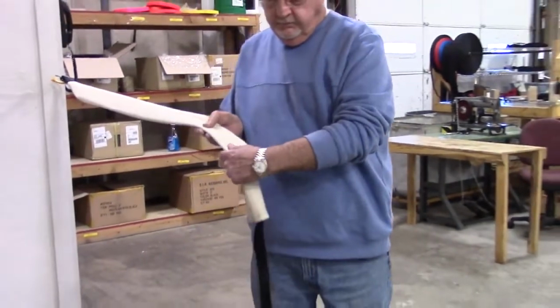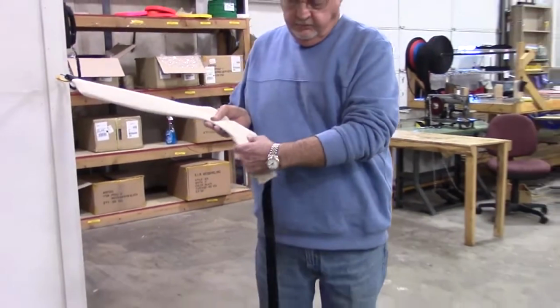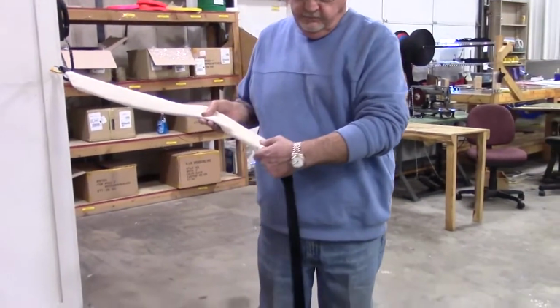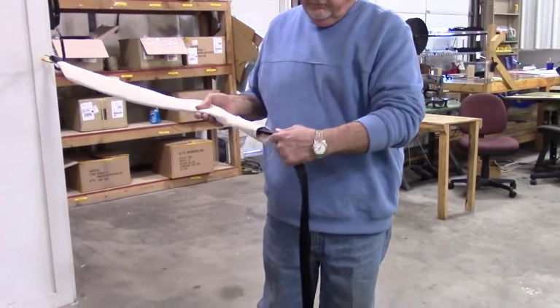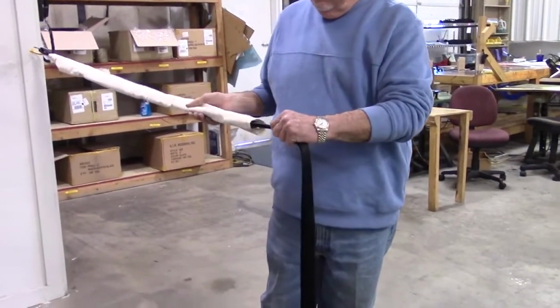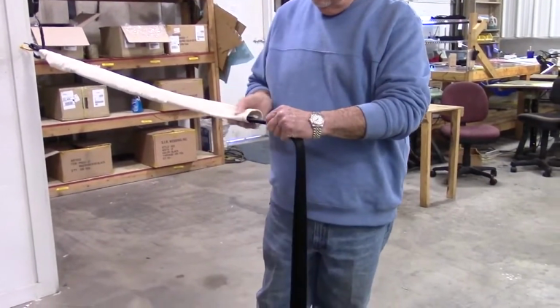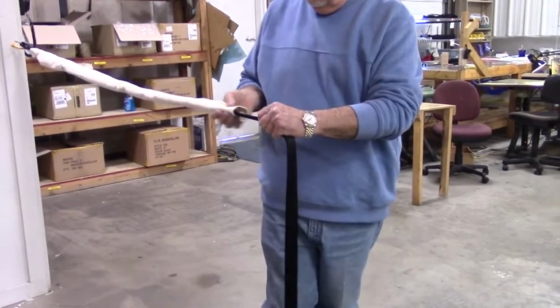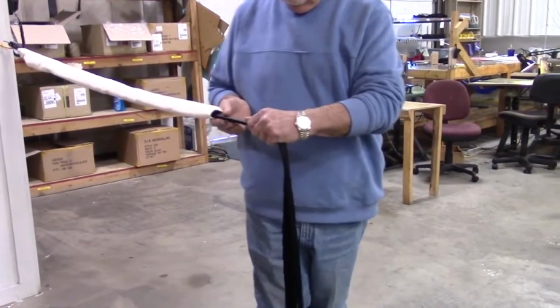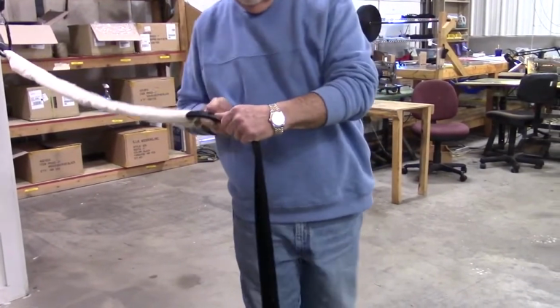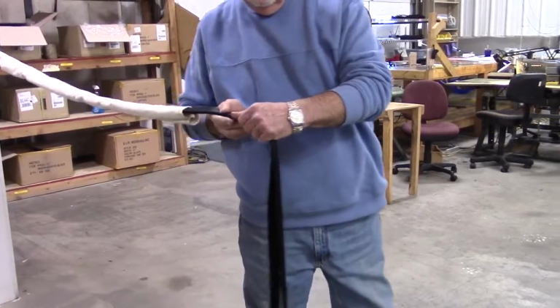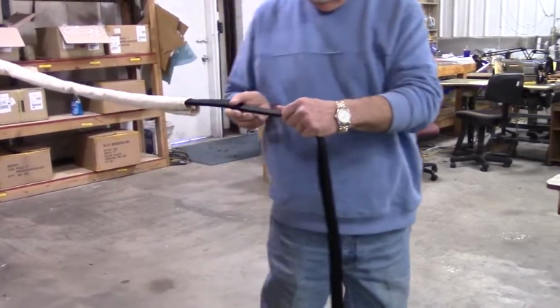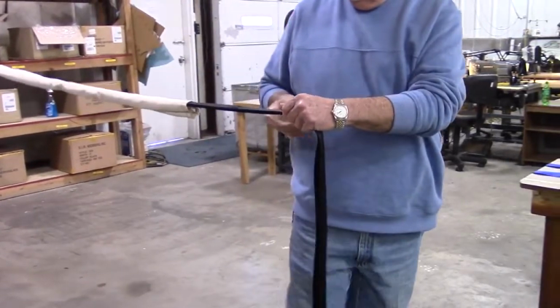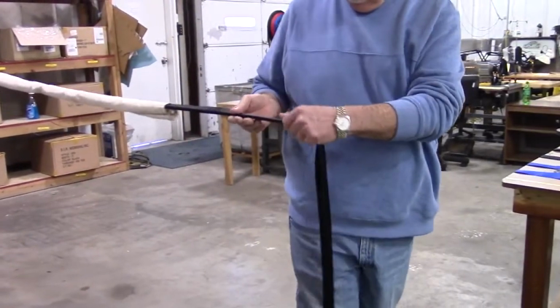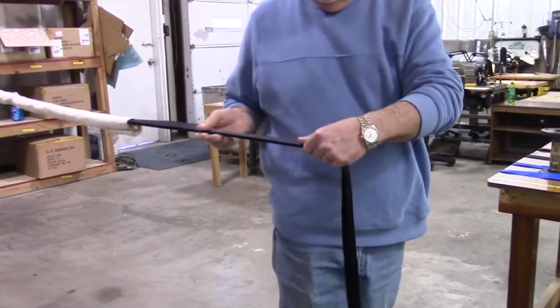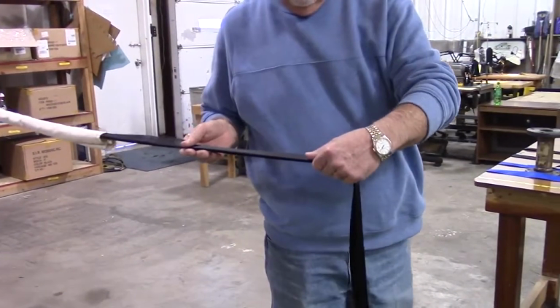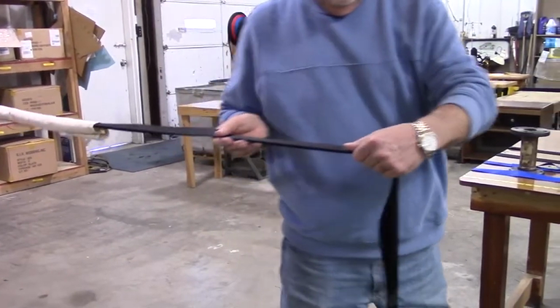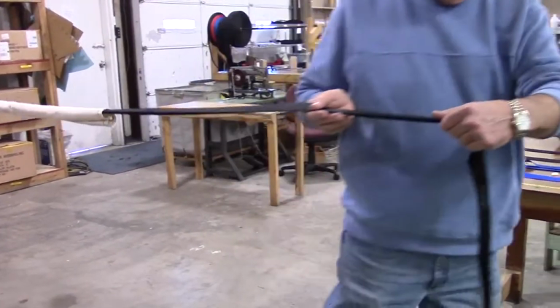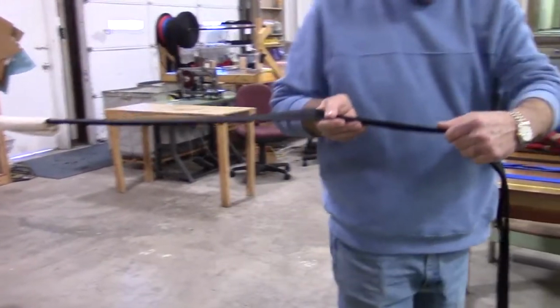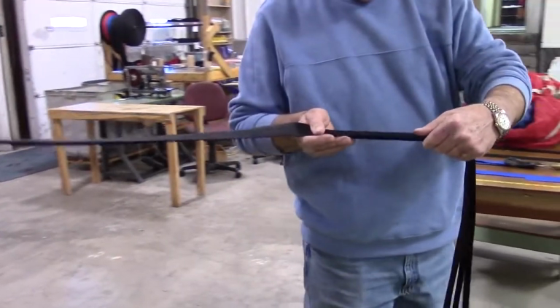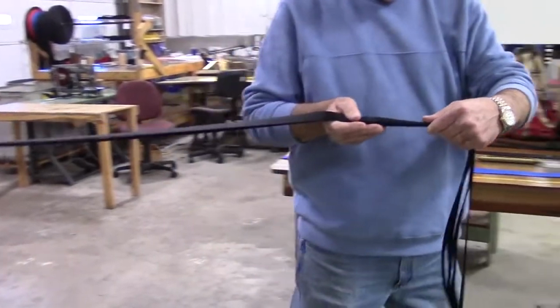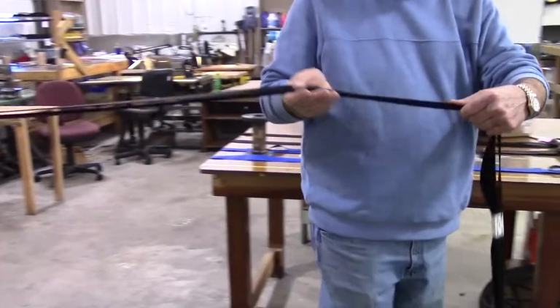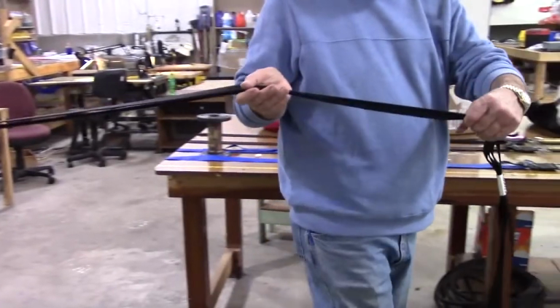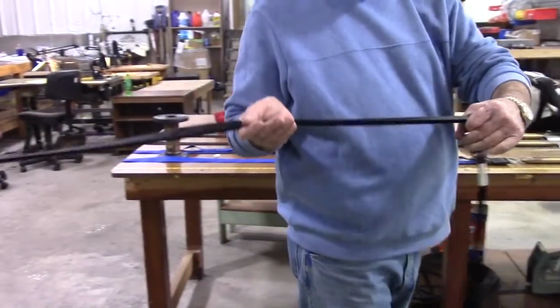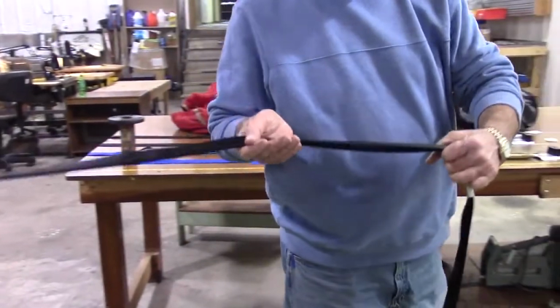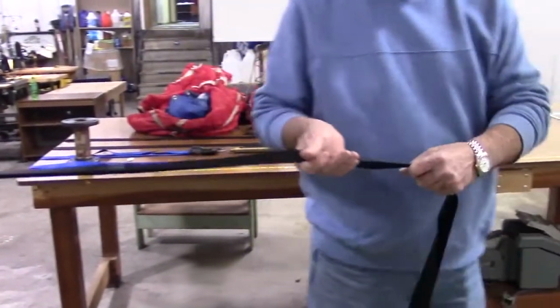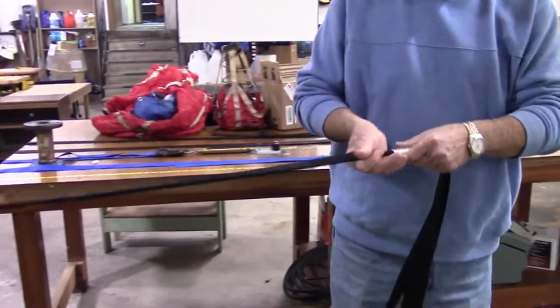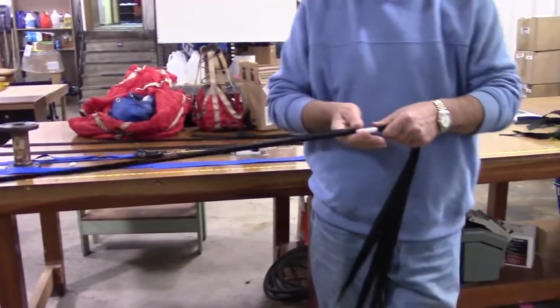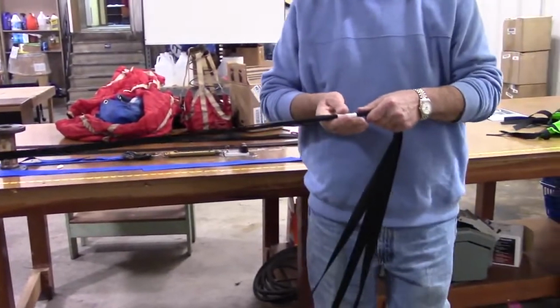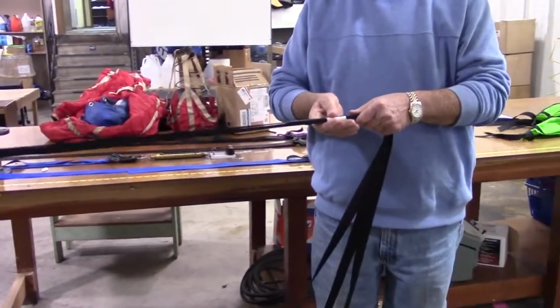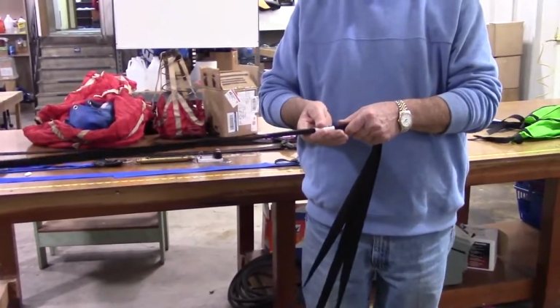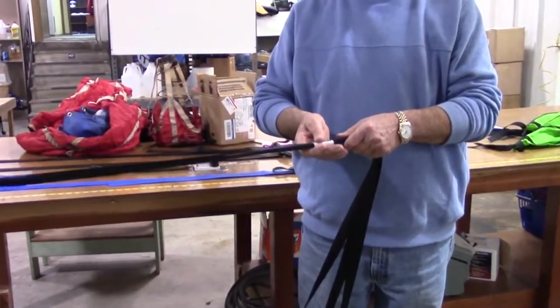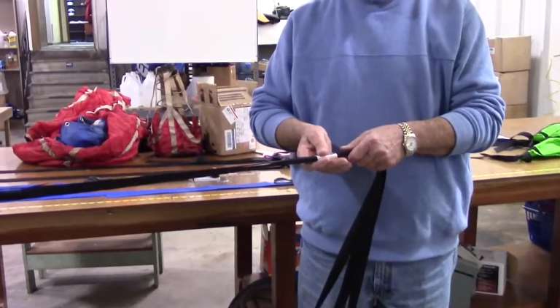Walk from the rear of the vehicle making sure the shroud lines are flat inside the canvas sleeve. Continue to walk away from the vehicle keeping the lines flat, straight and off the ground. When you get to the major line wrap, stop.